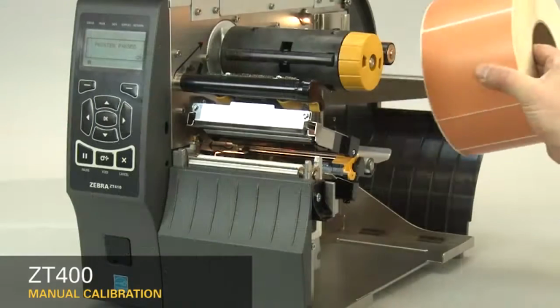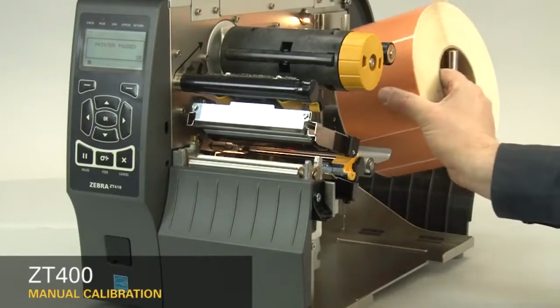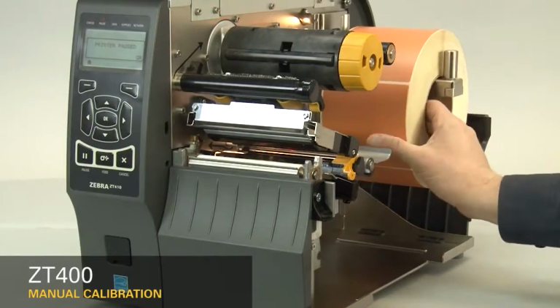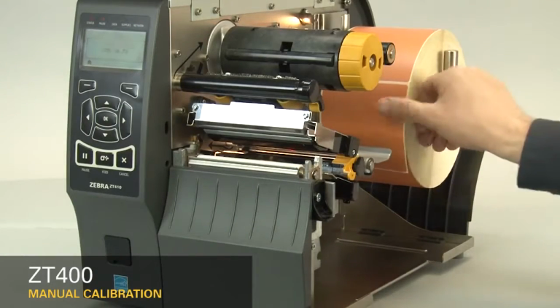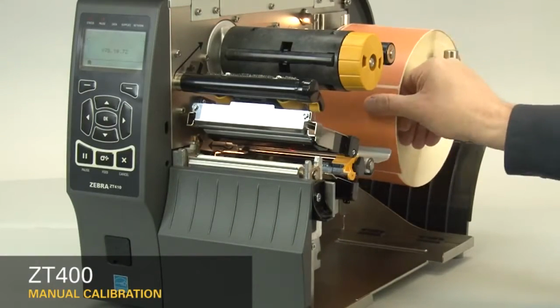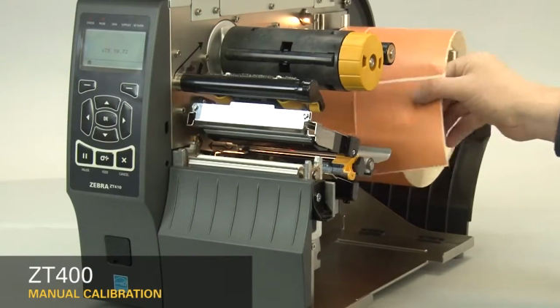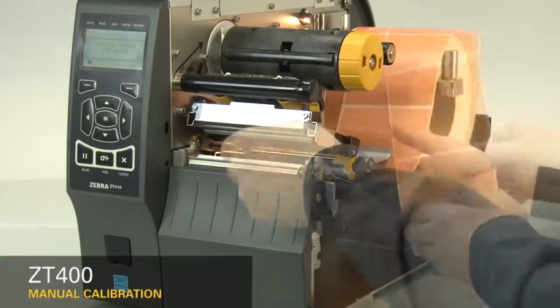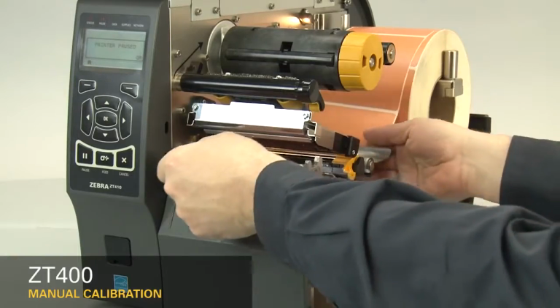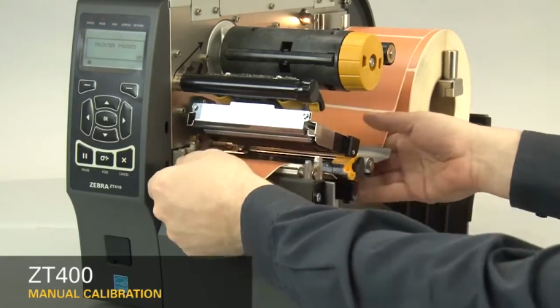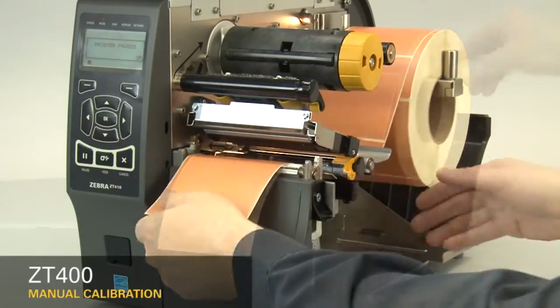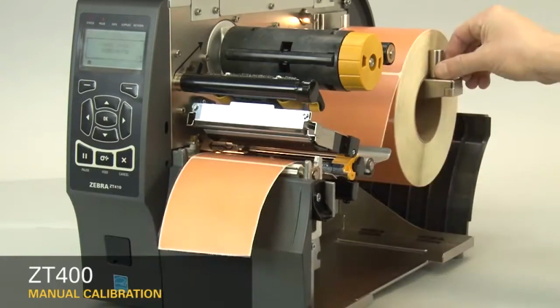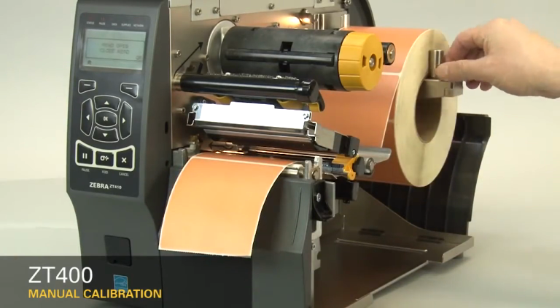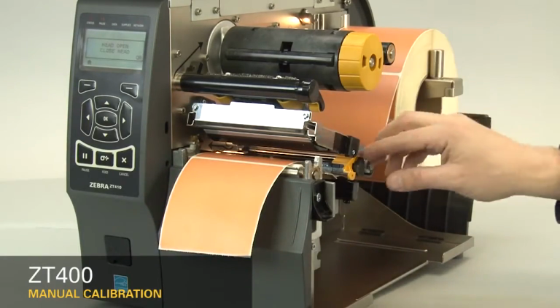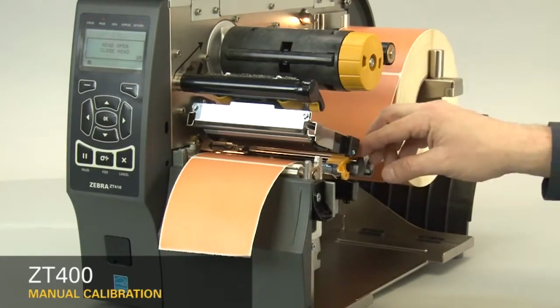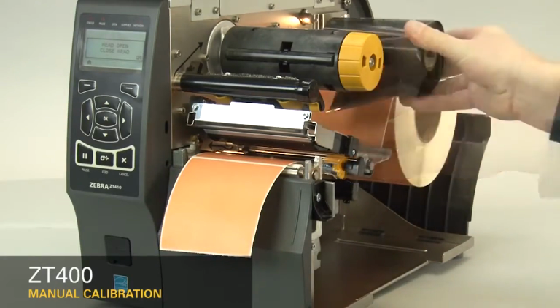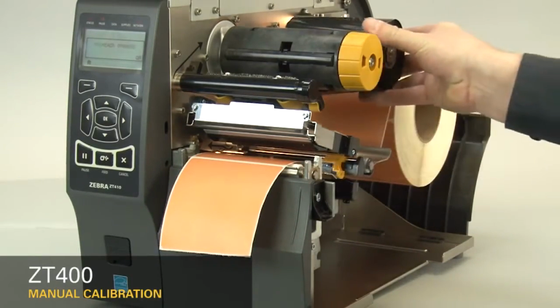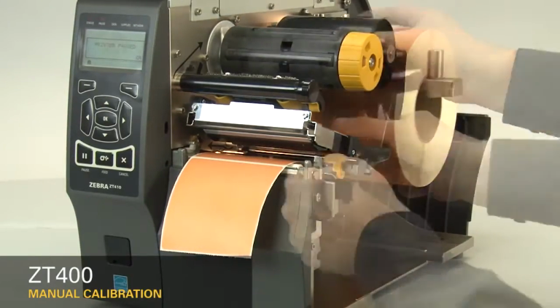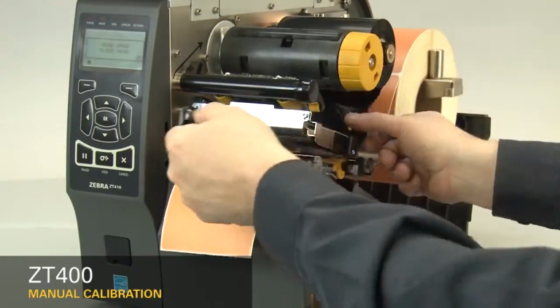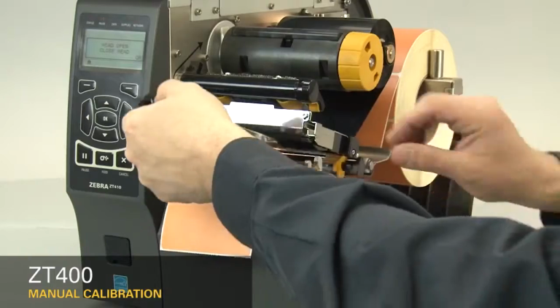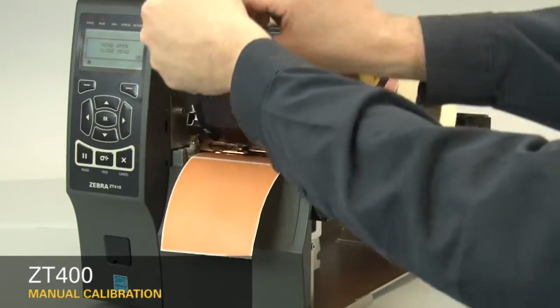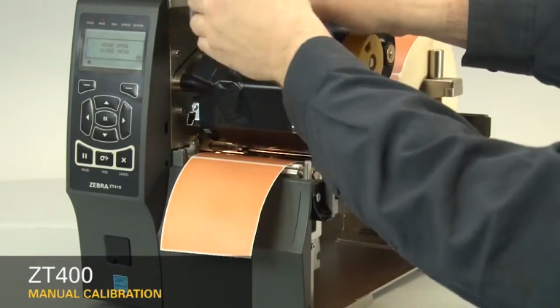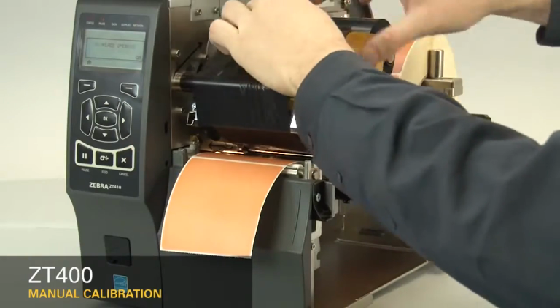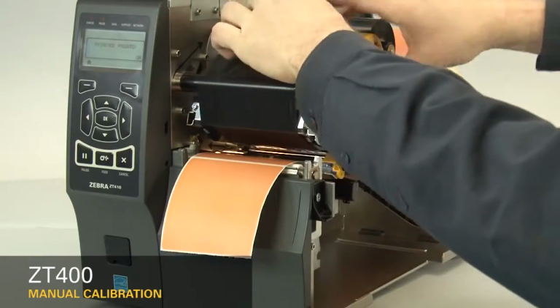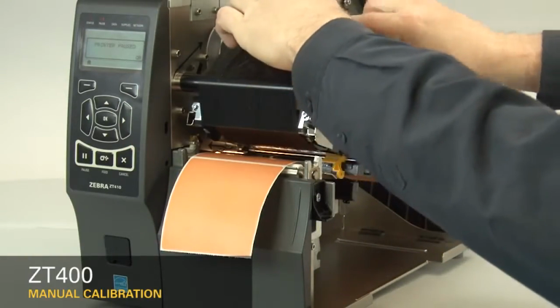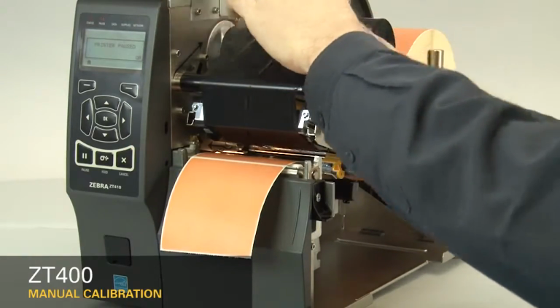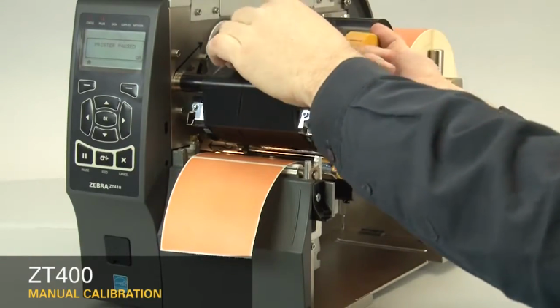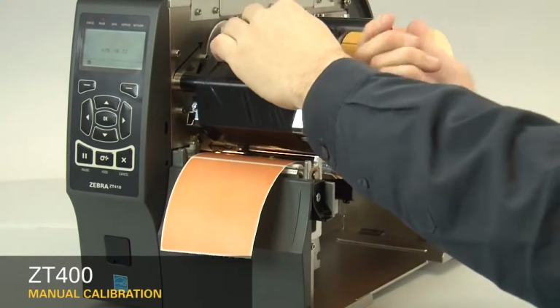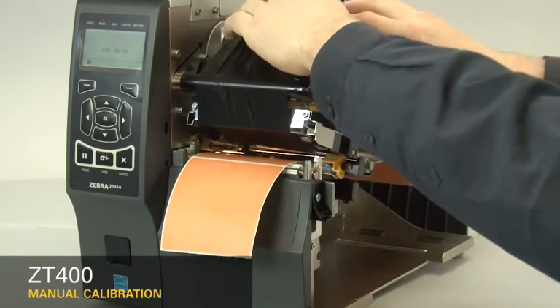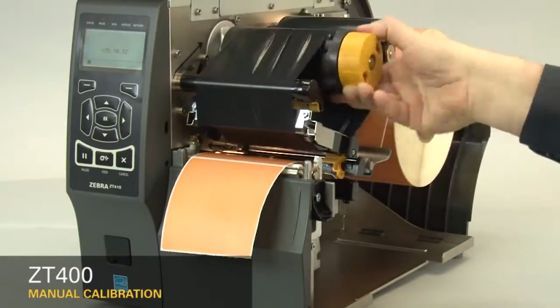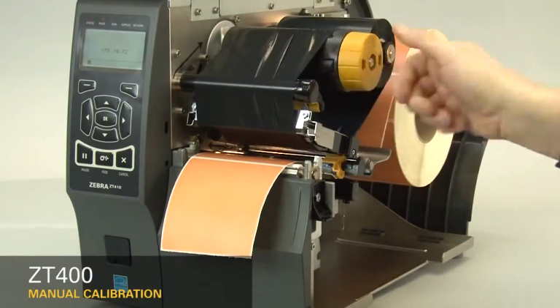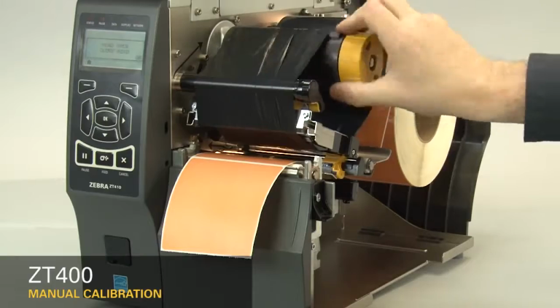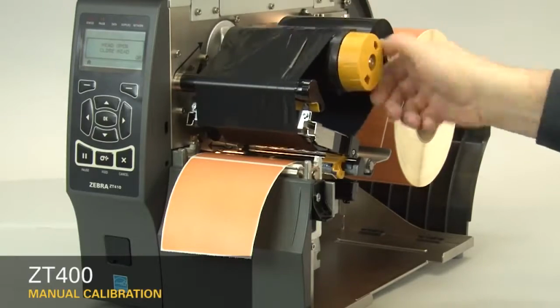Now, load the media and ribbon. Make sure the media and ribbon are fully inserted. If you have any media handling operations, such as a peel, liner or take-up, cutter, or rewind, please calibrate in those print modes.